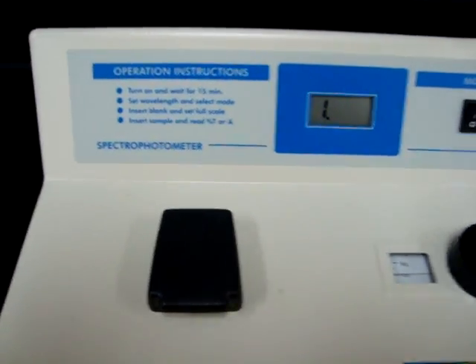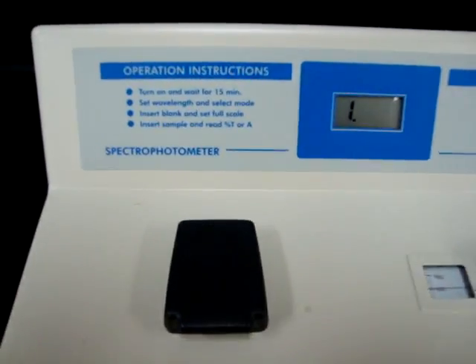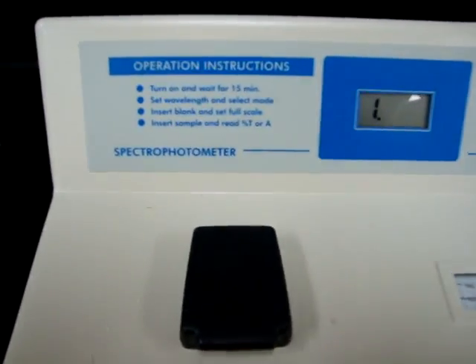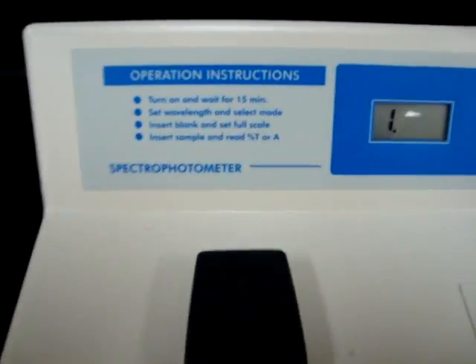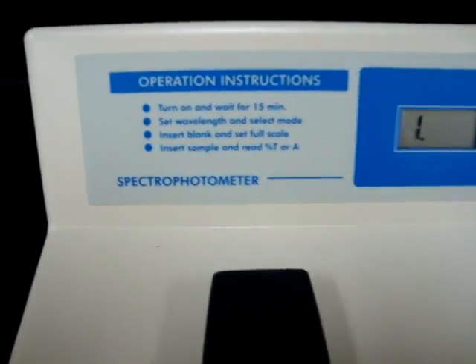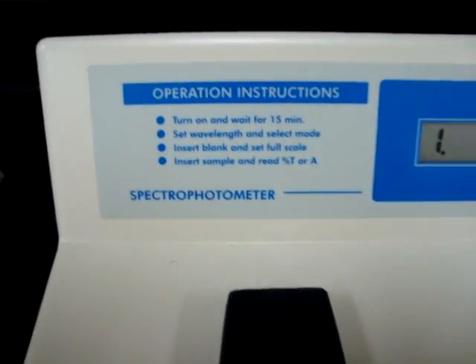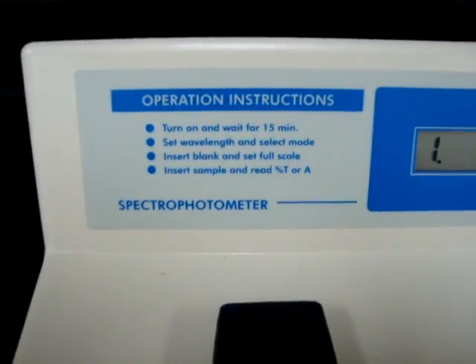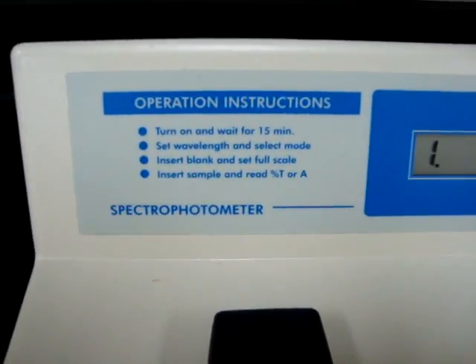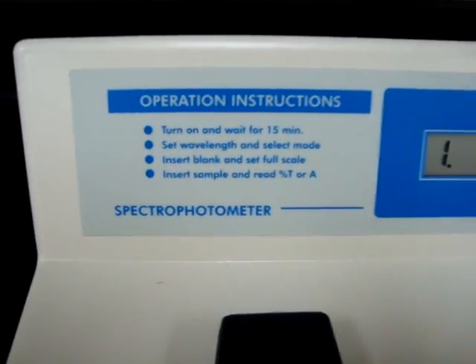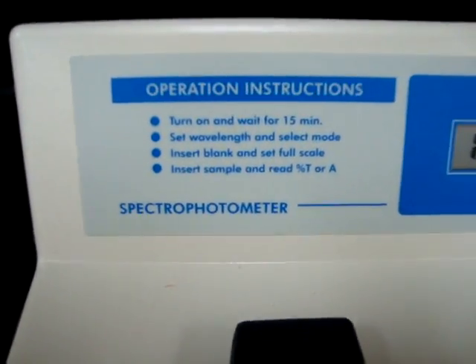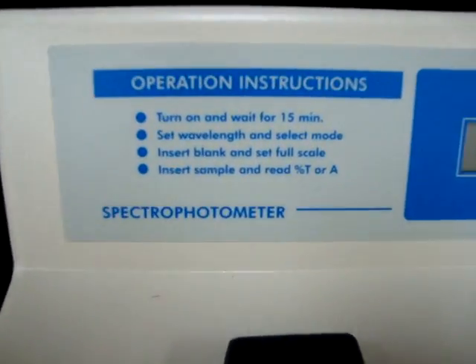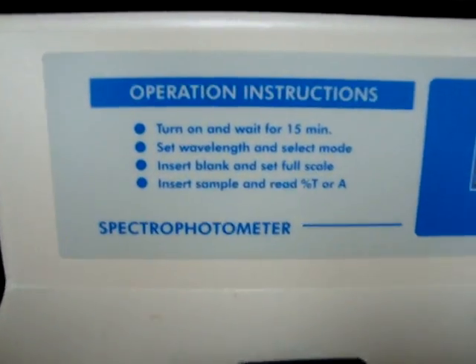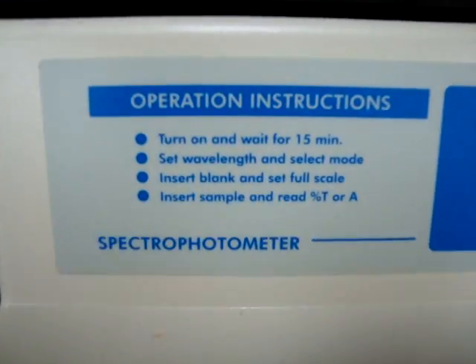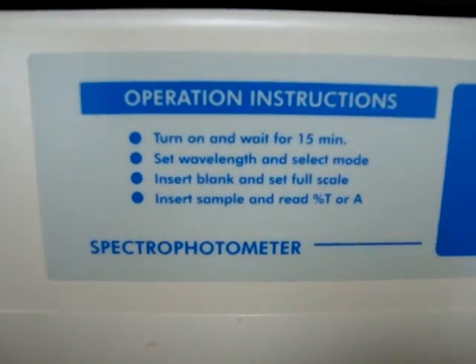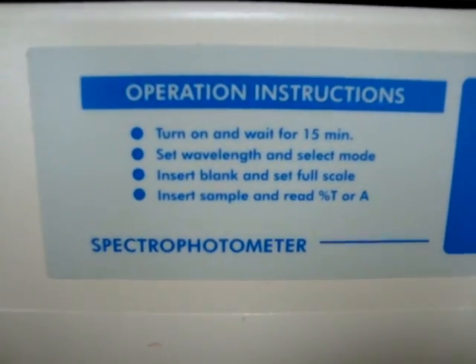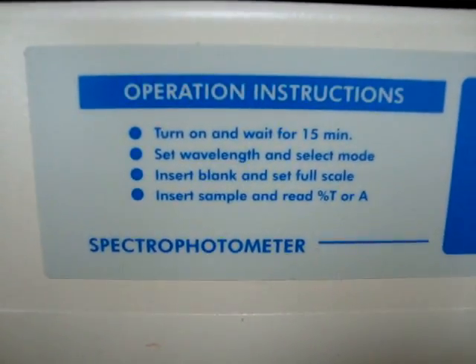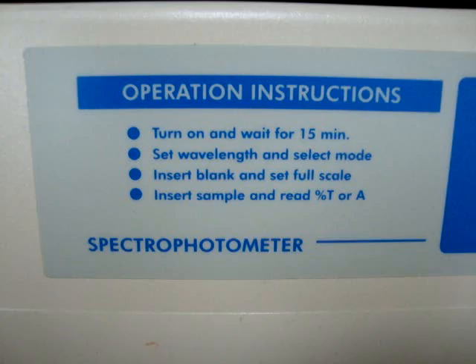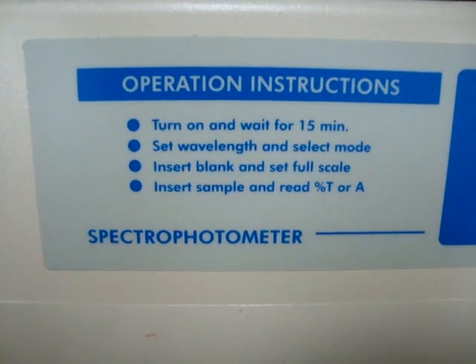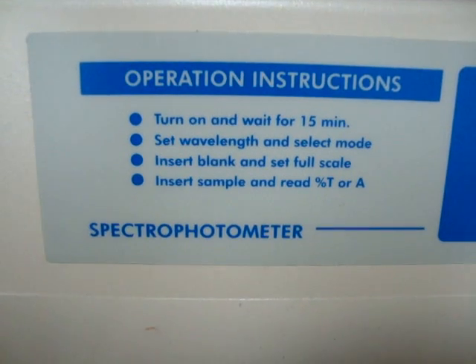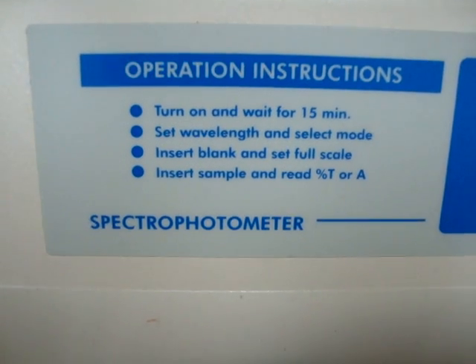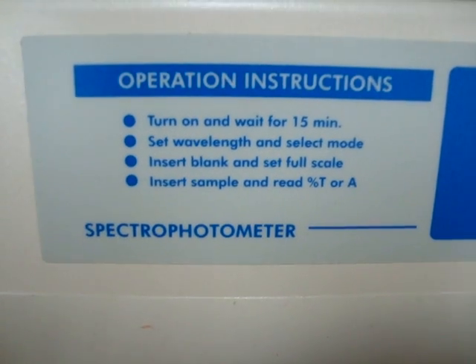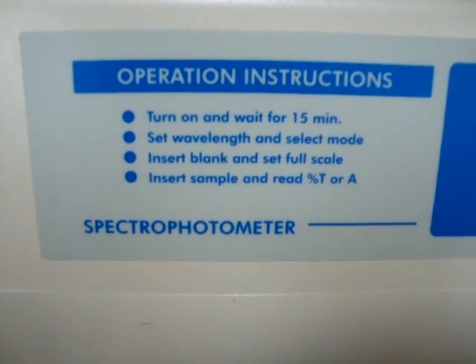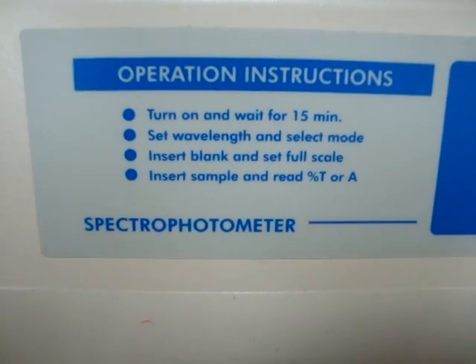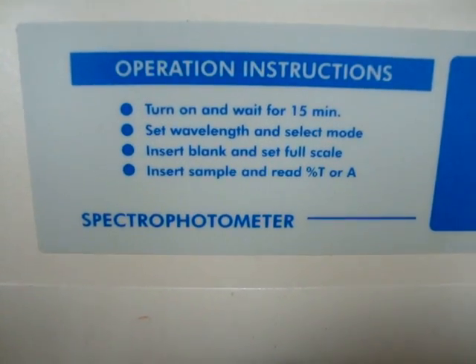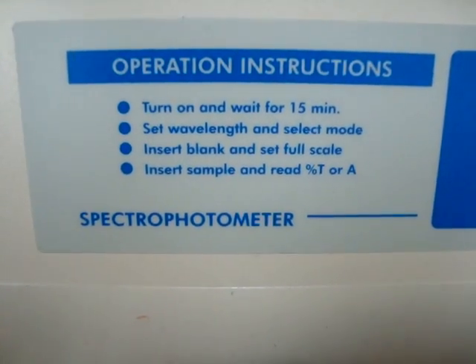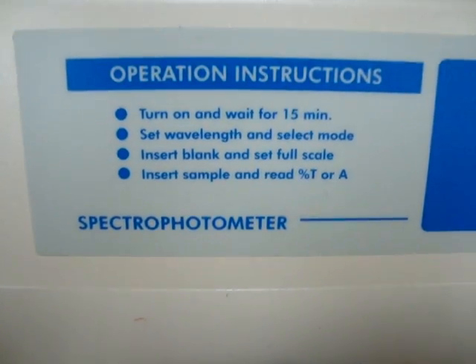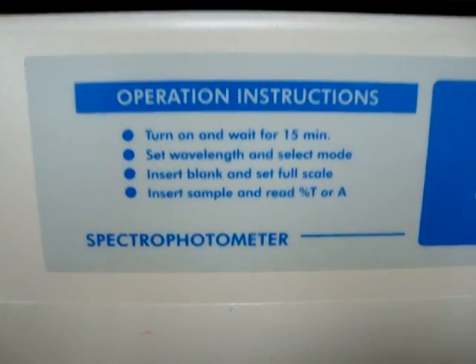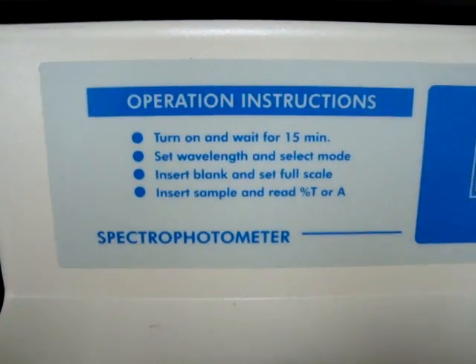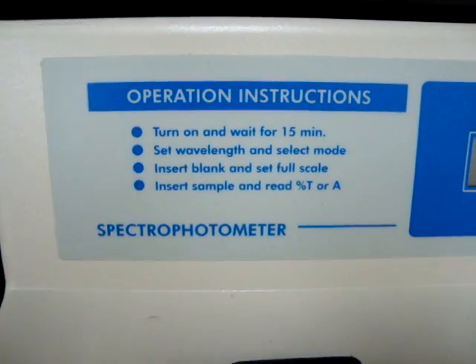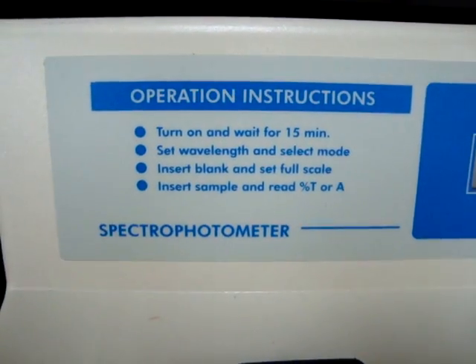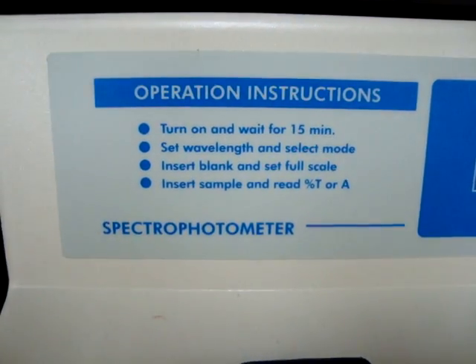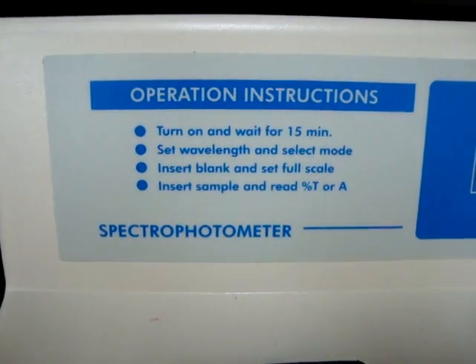Here are the operation instructions for the use of the standard spectrophotometer. First, you have to turn this on and let it go for about 15 minutes.